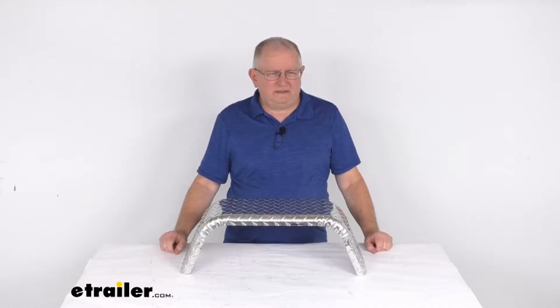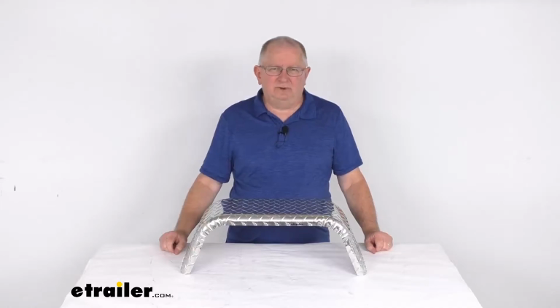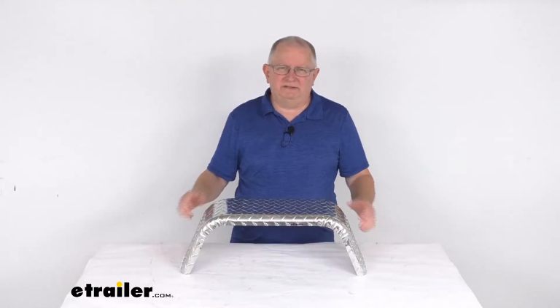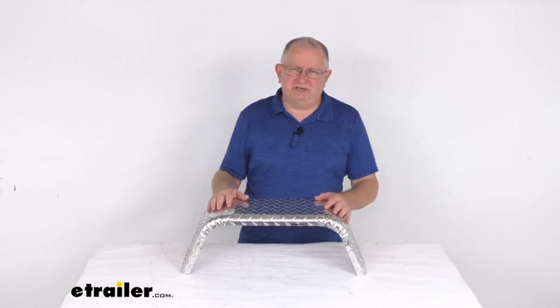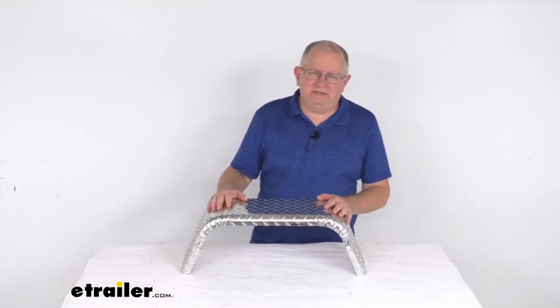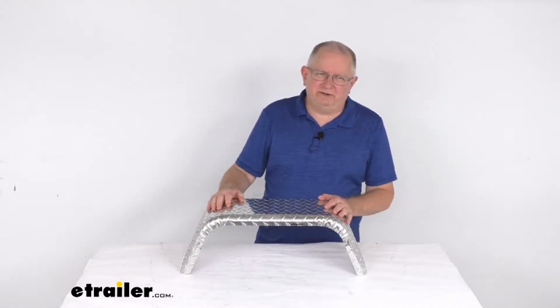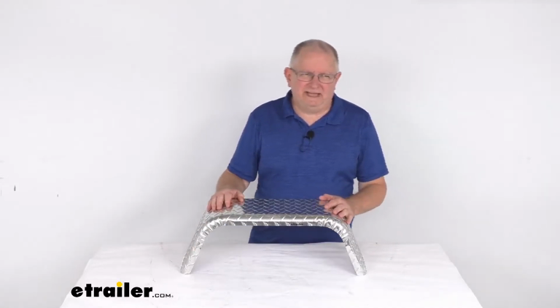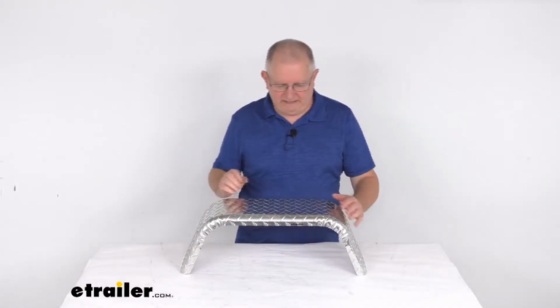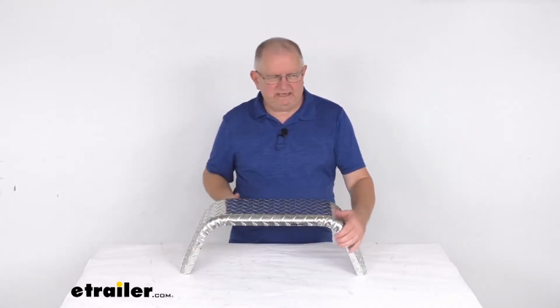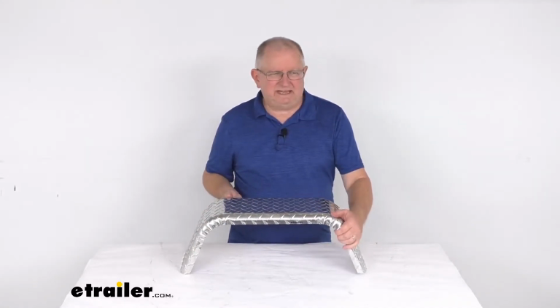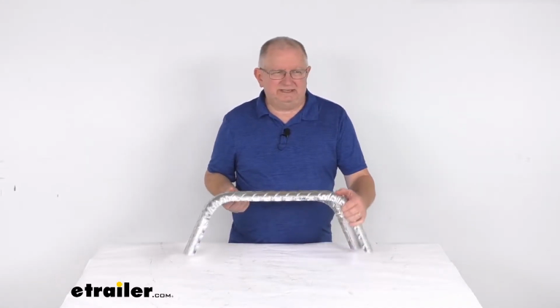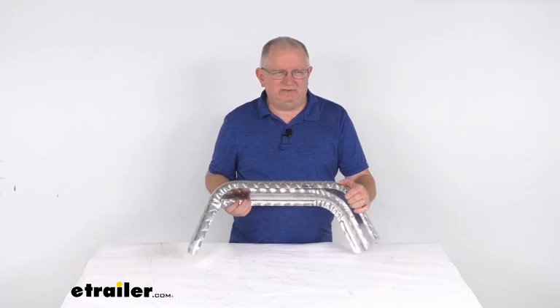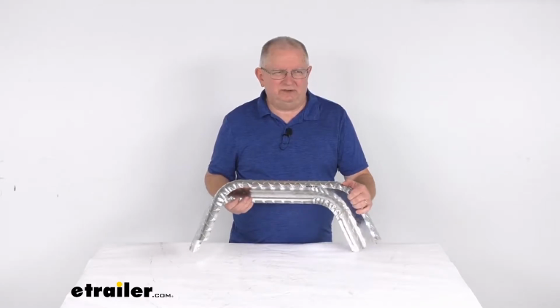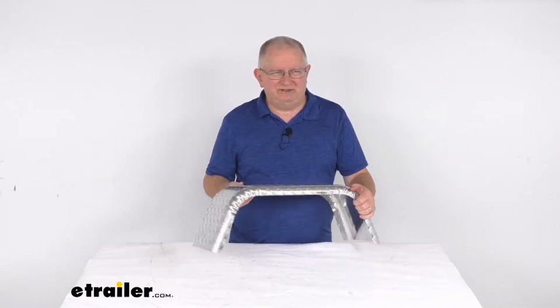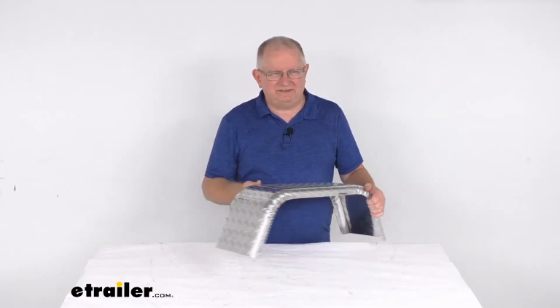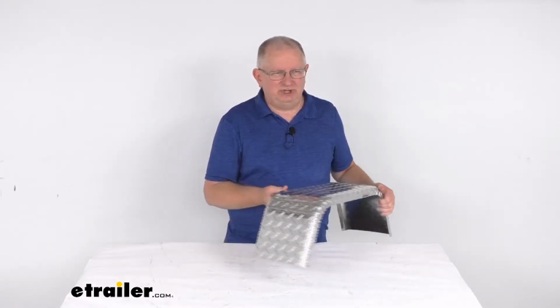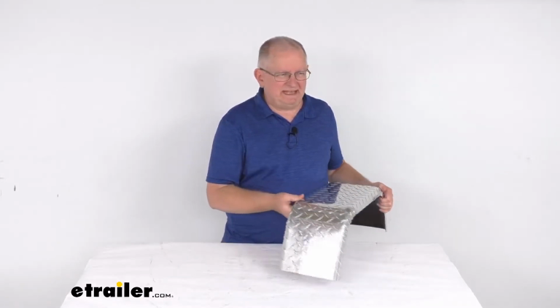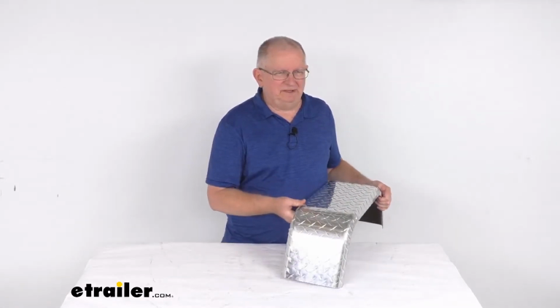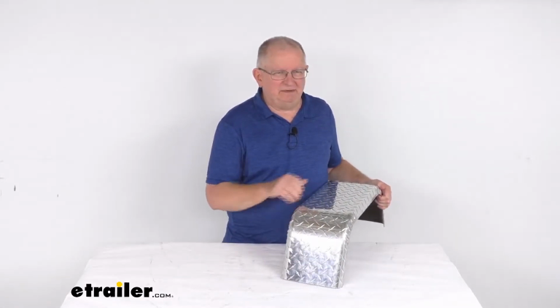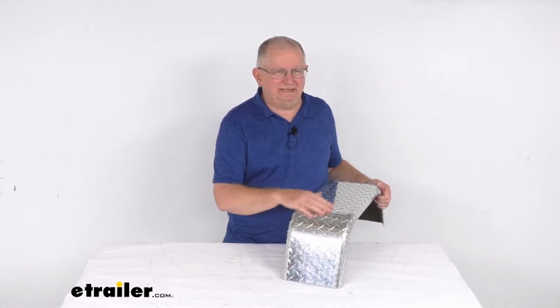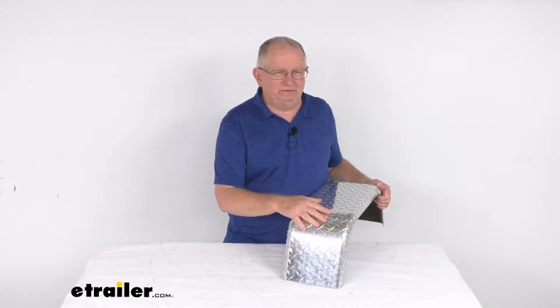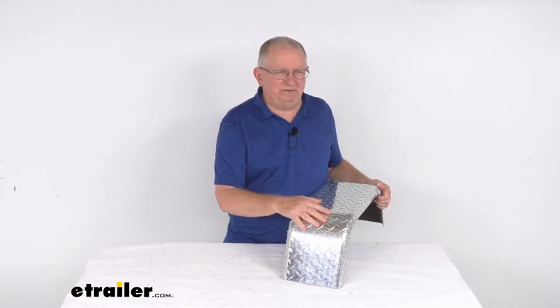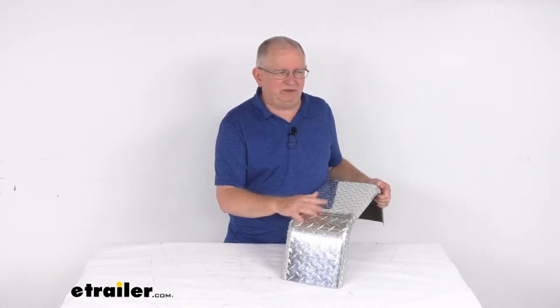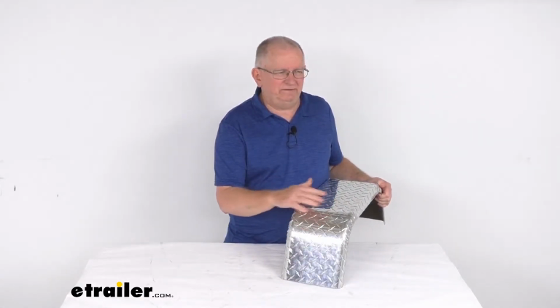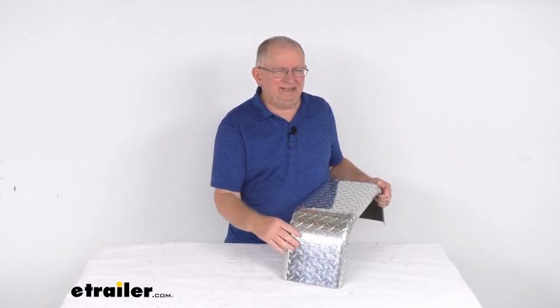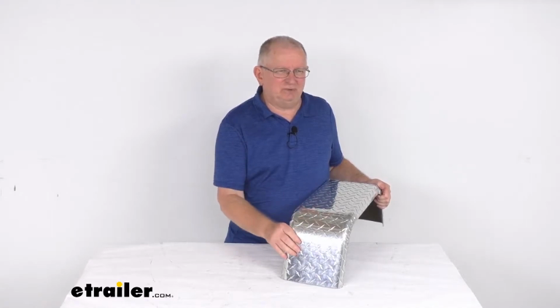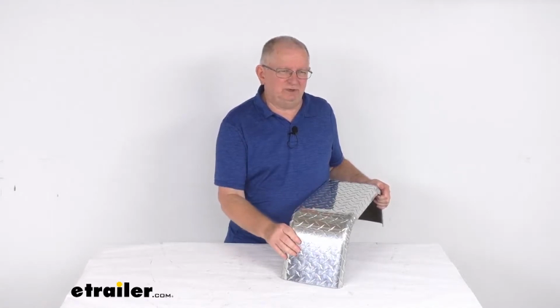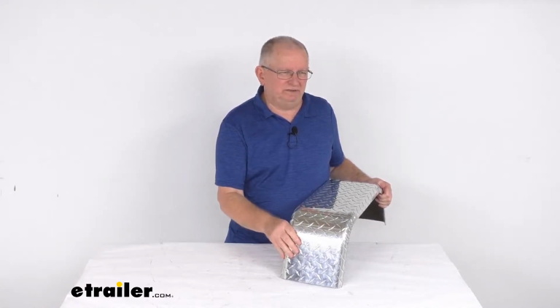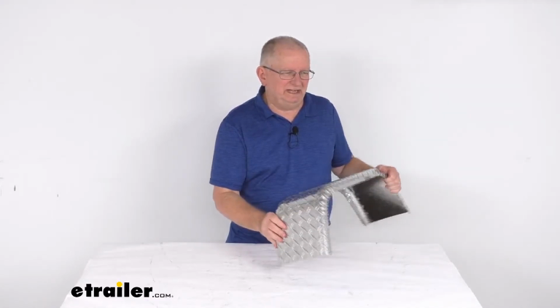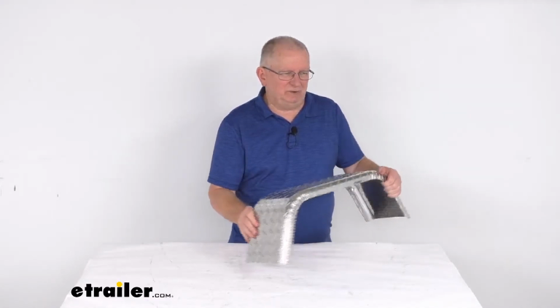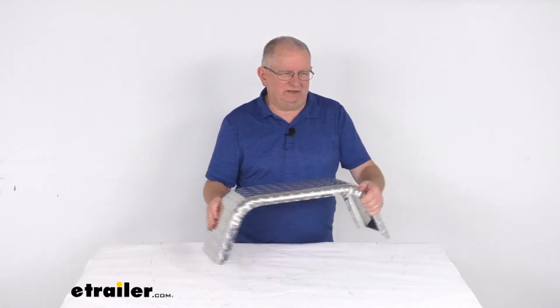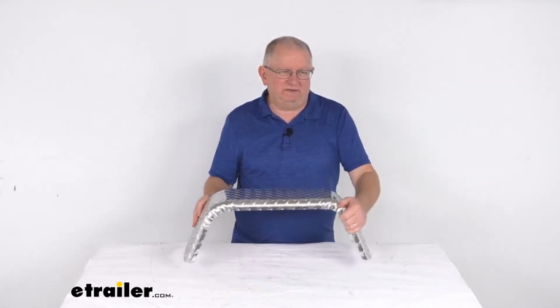Hello everybody, this is Jeff at eTrailer.com. Today we're going to take a look at this eTrailer single axle, Jeep style, diamond plate aluminum trailer fender for 8 inch to 12 inch wheels. It is for a quantity of one fender.